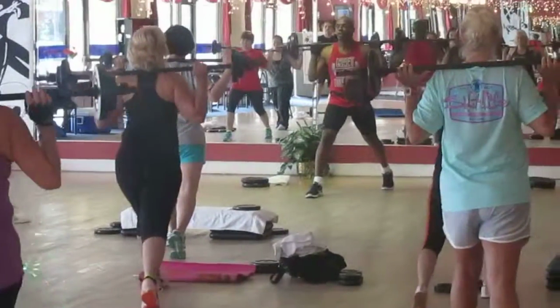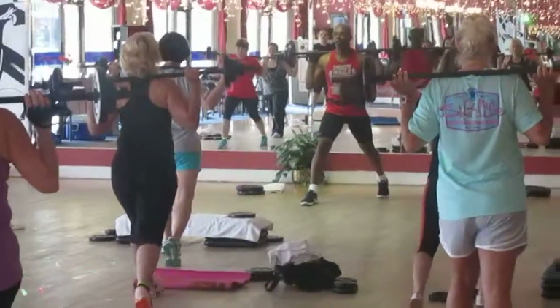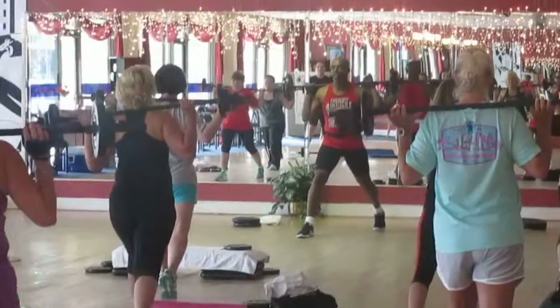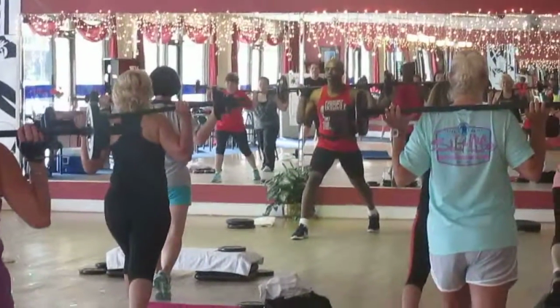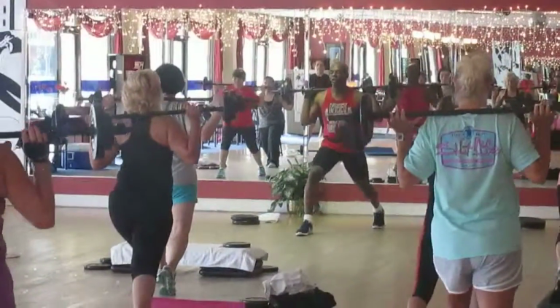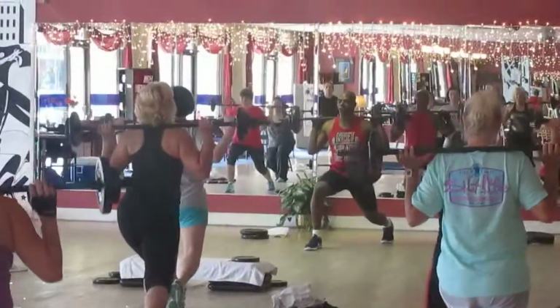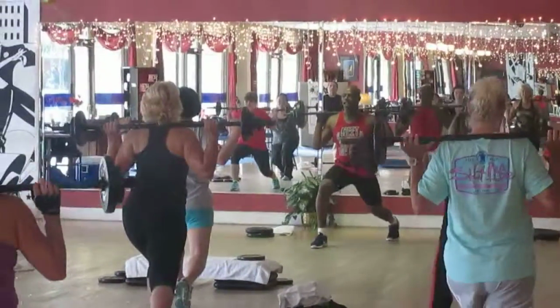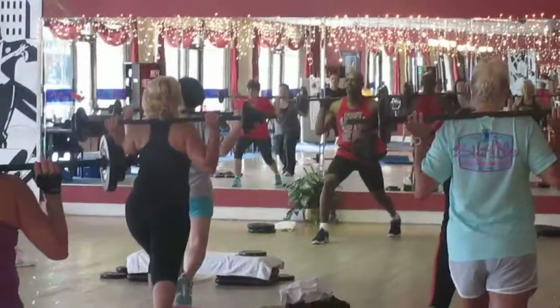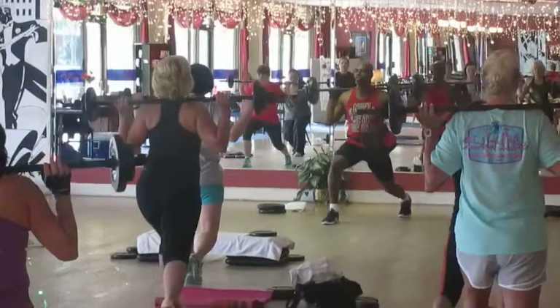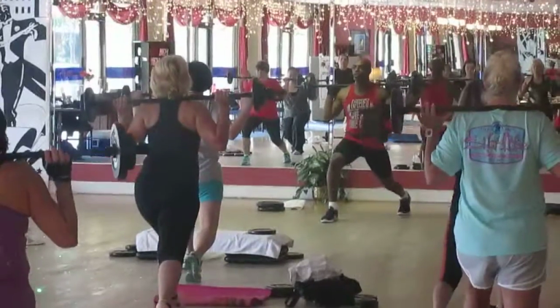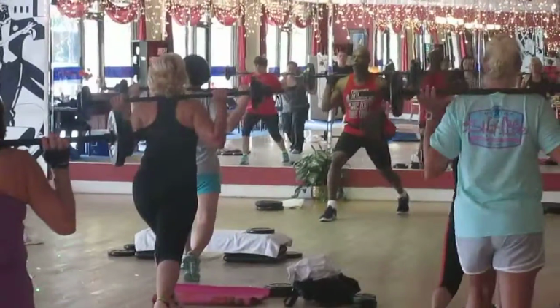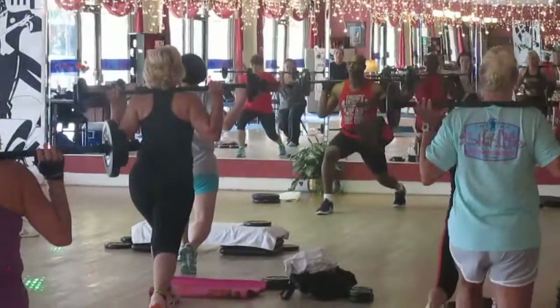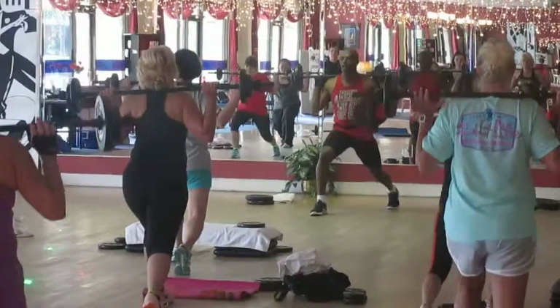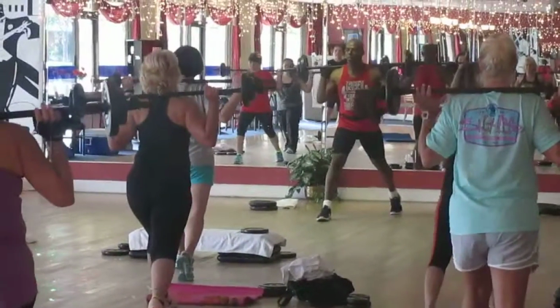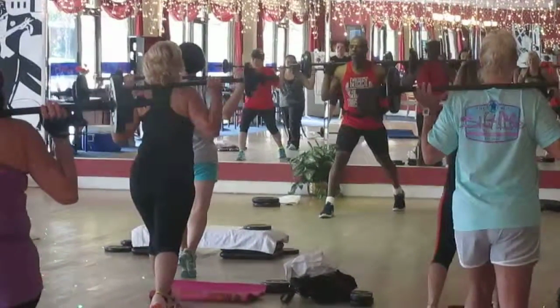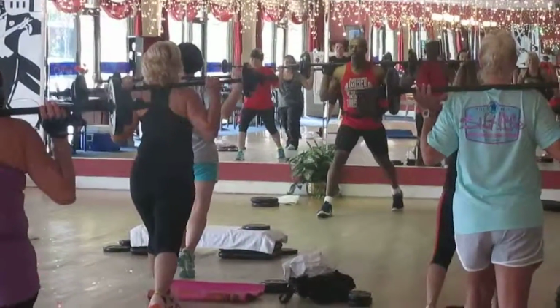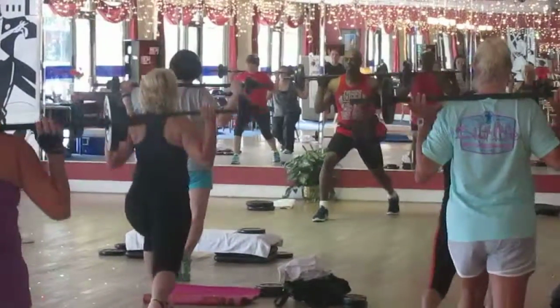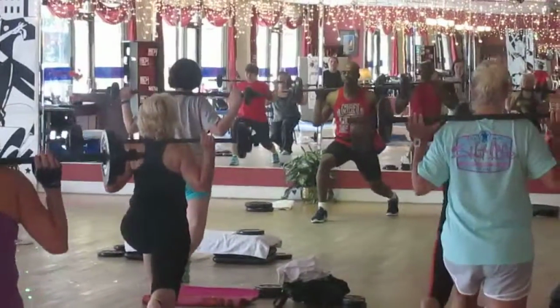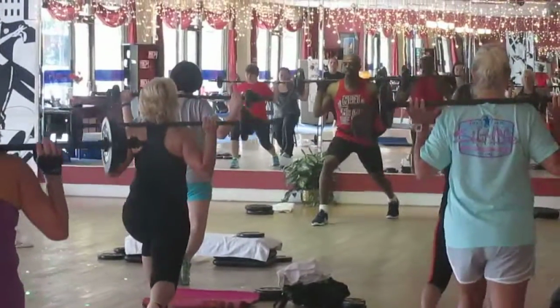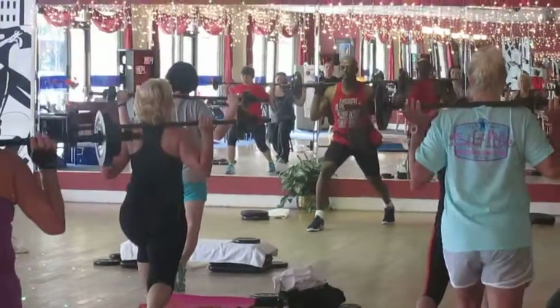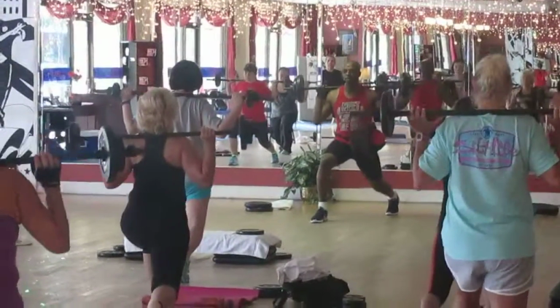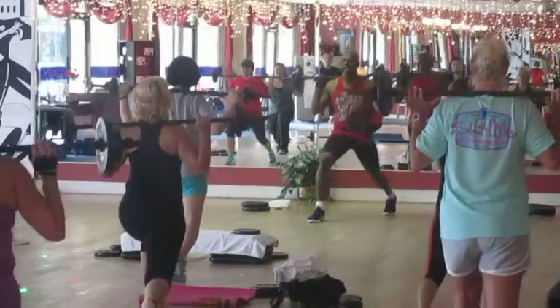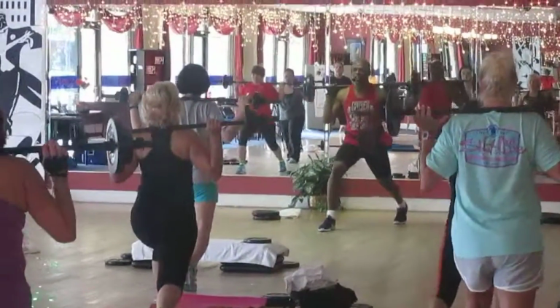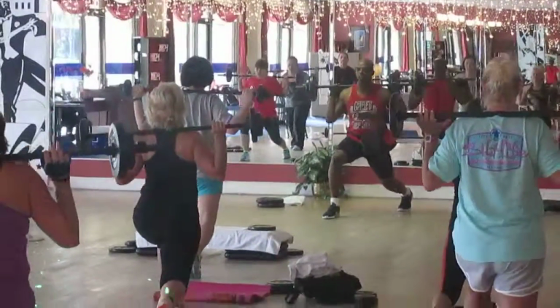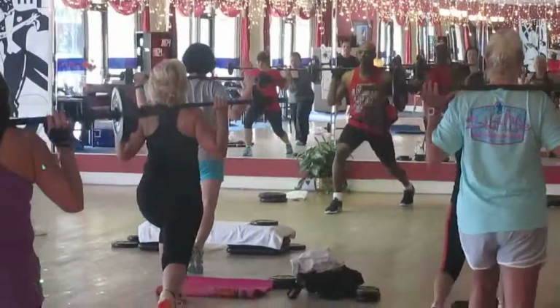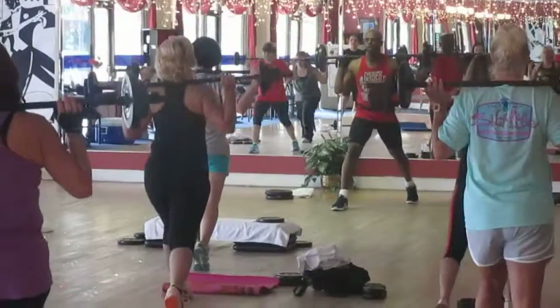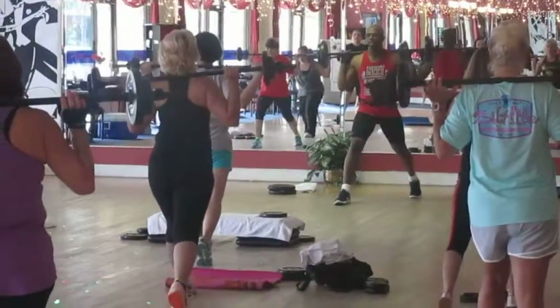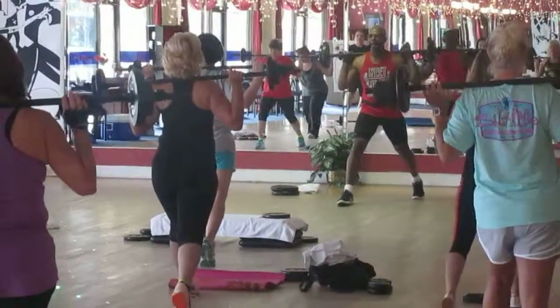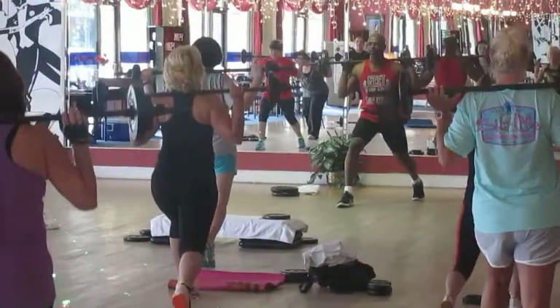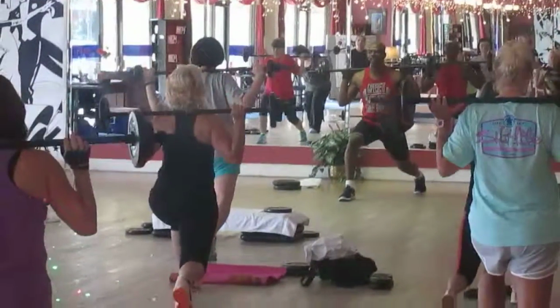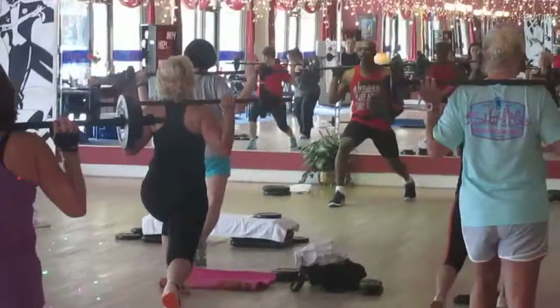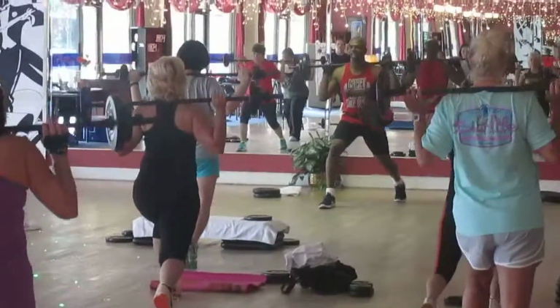Pulse it now. 3, 2, 1. Jenny, keep your back heel off the floor. Keep the back heel off the floor at all times.